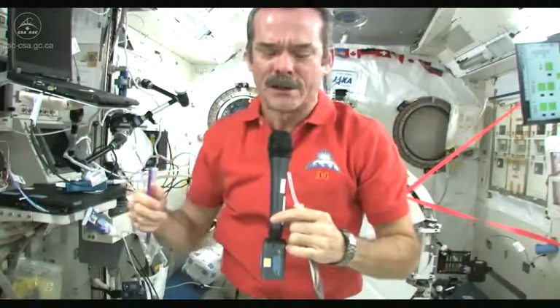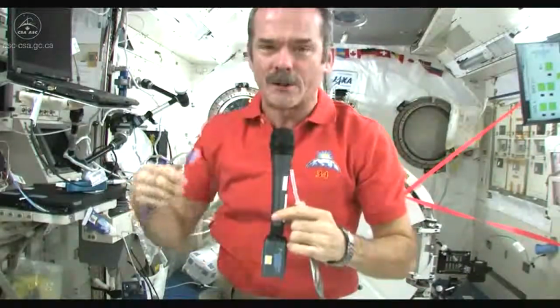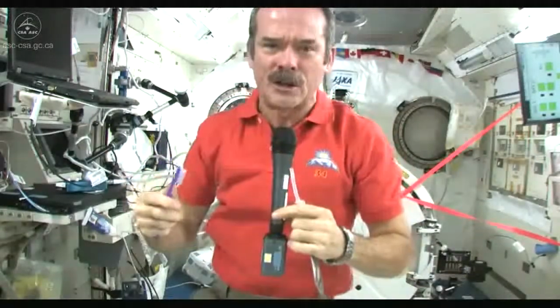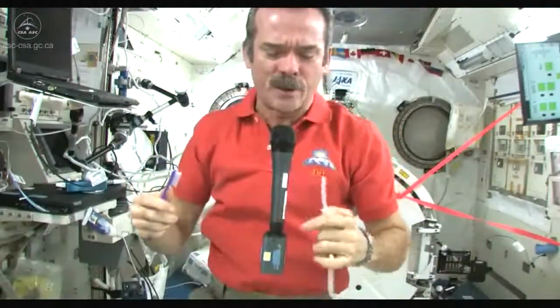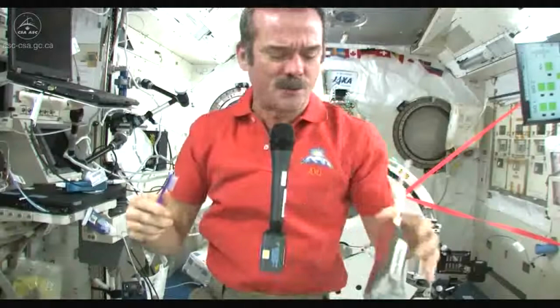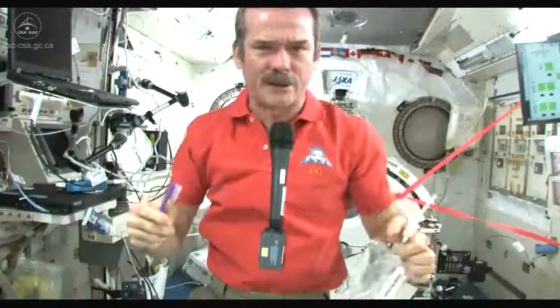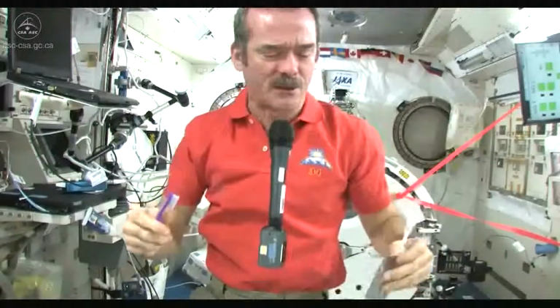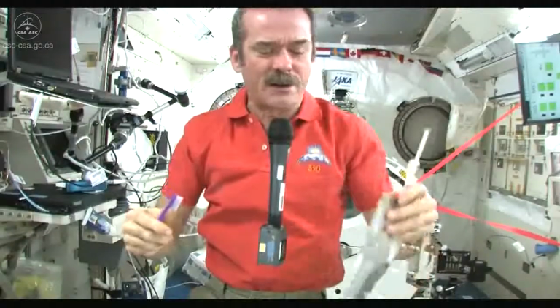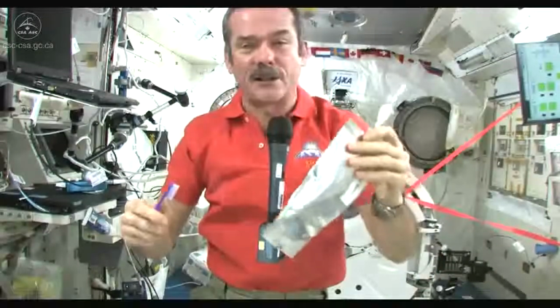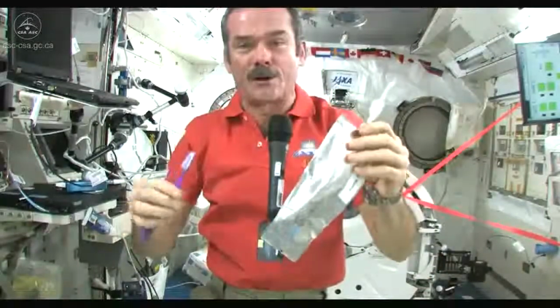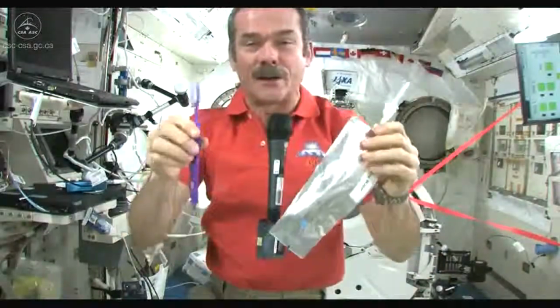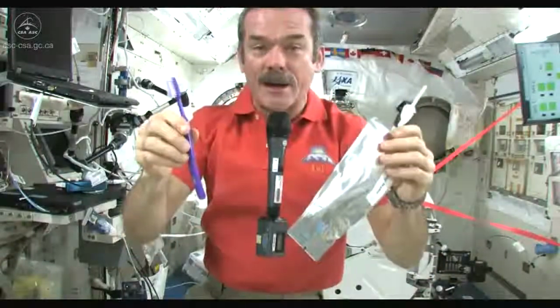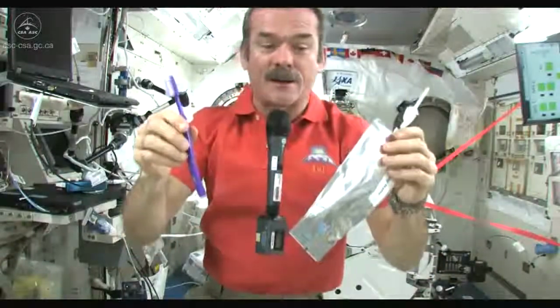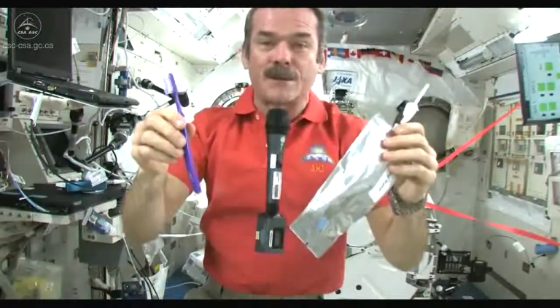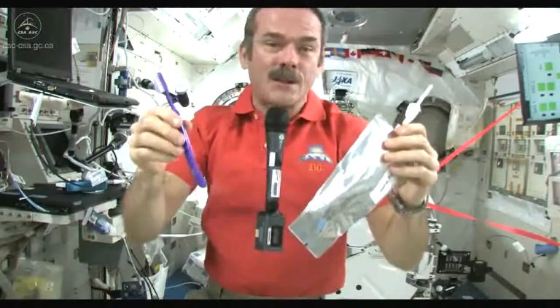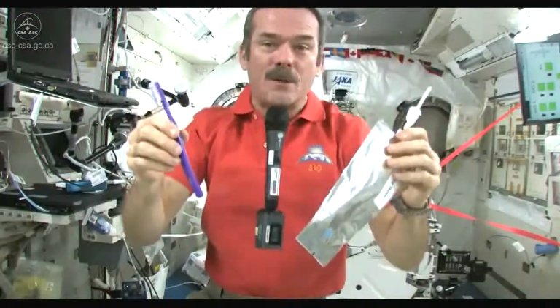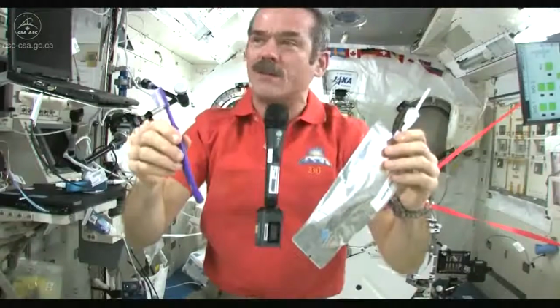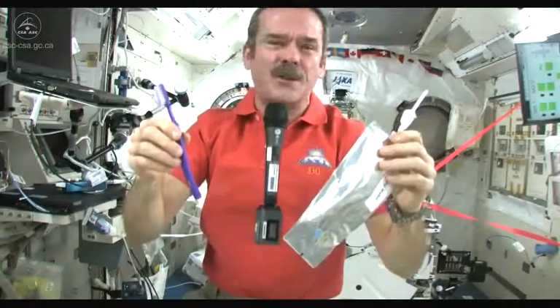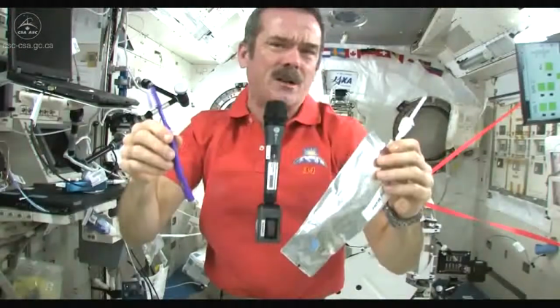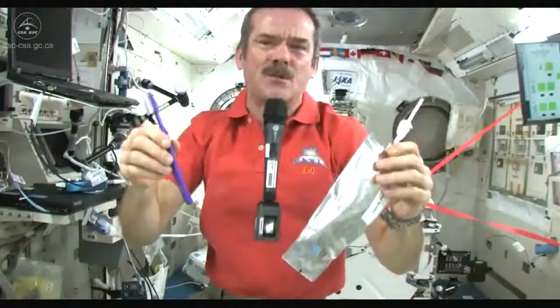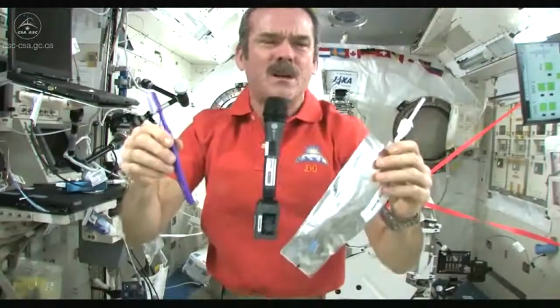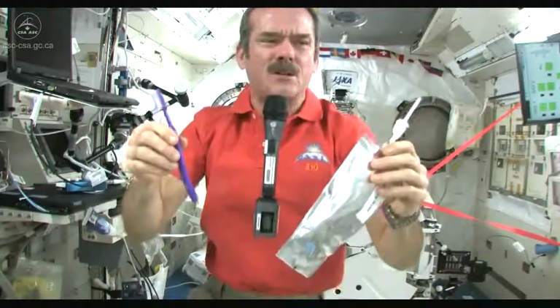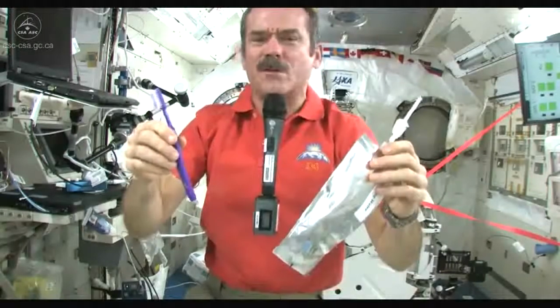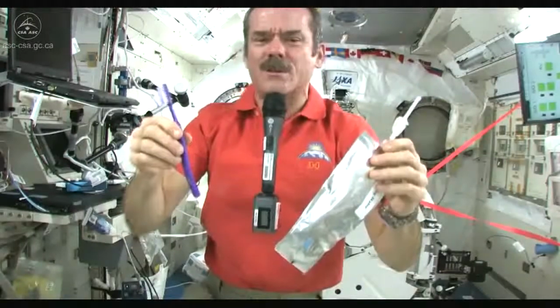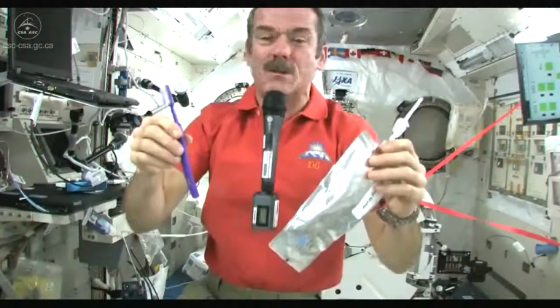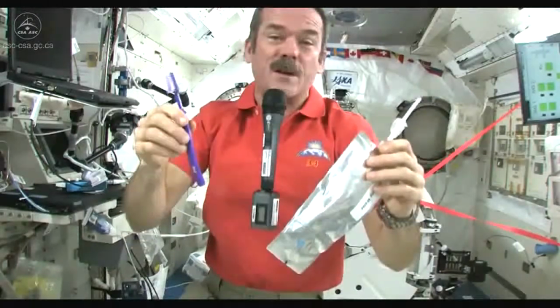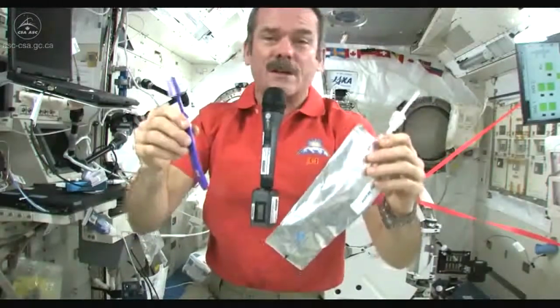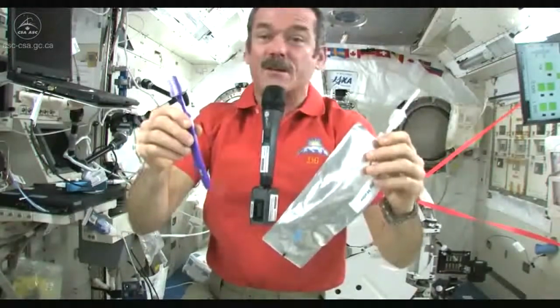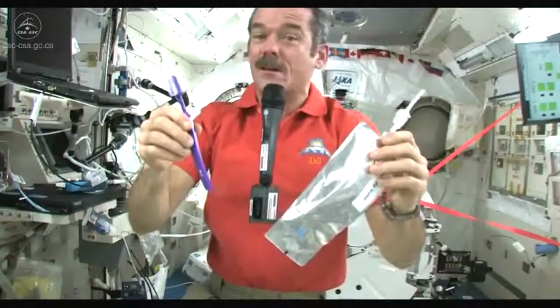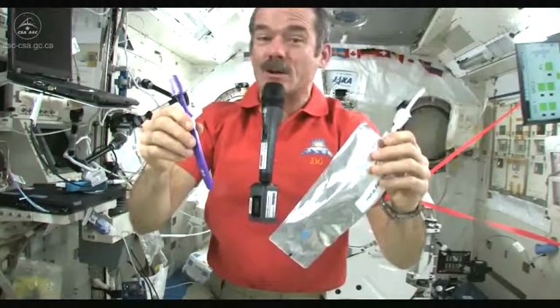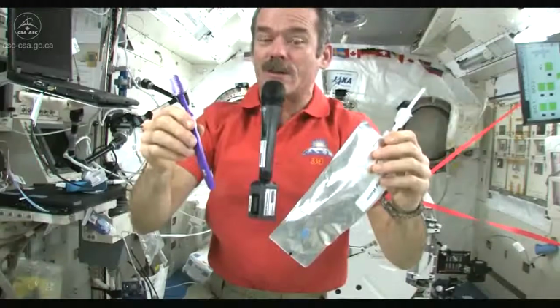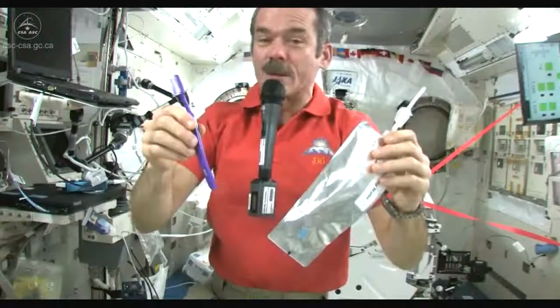The toothpaste is hung back on the wall — we communally share one toothpaste tube, just like living in a dormitory. And I still have good water to drink, and it doesn't go up your nose. There's nothing to push it up your nose; it just floats. So it works fine — that's how you brush your teeth in space.